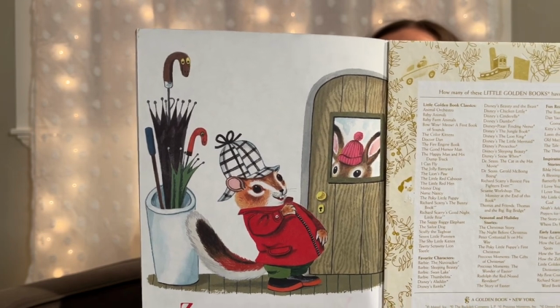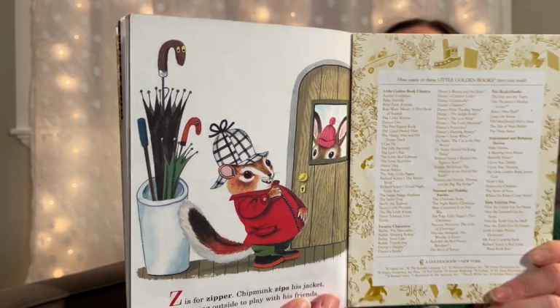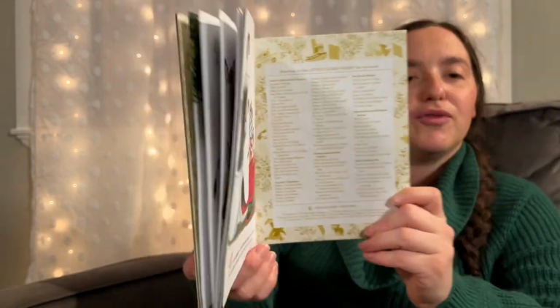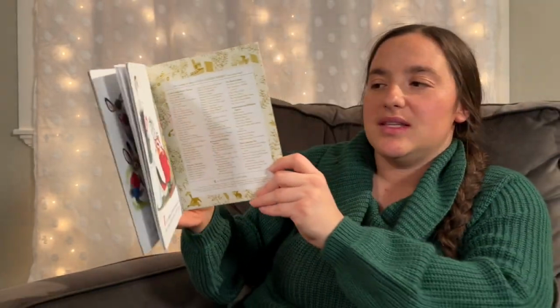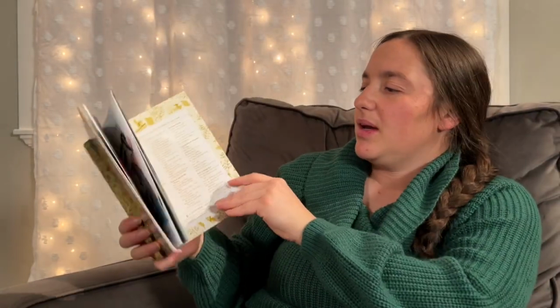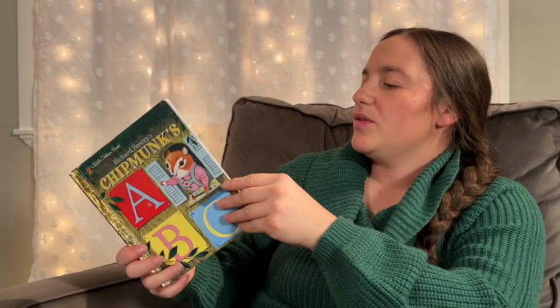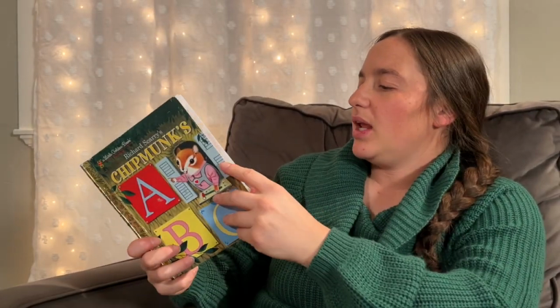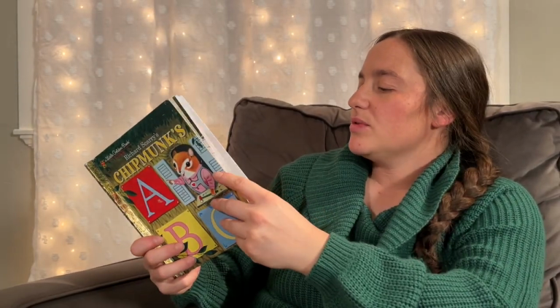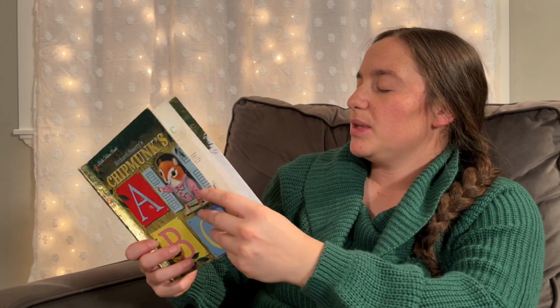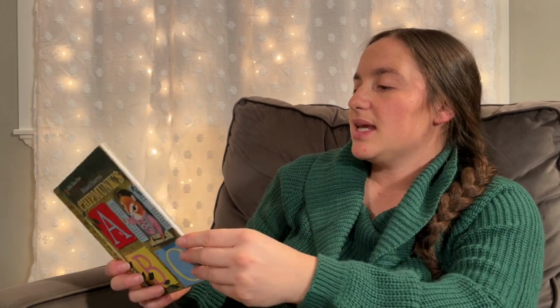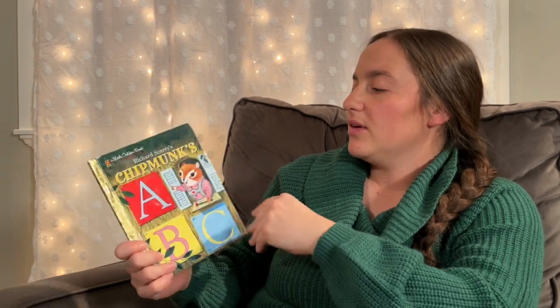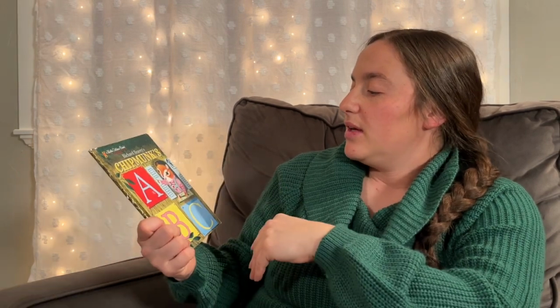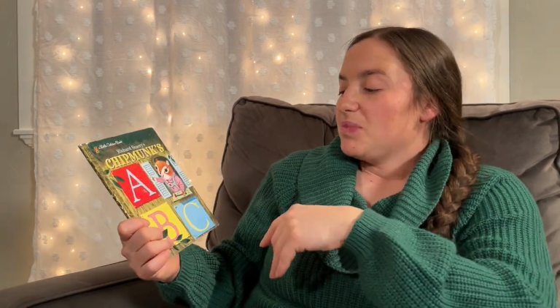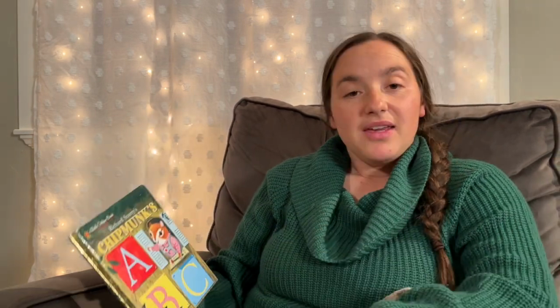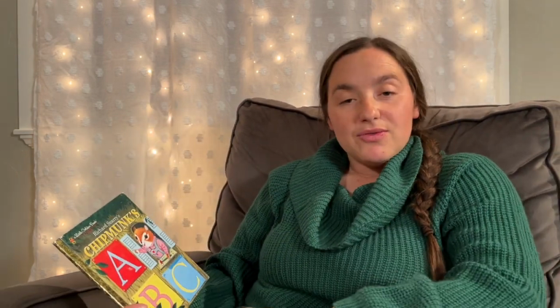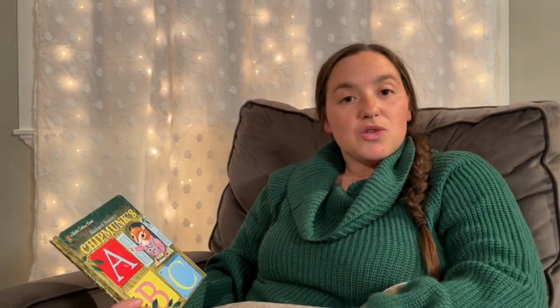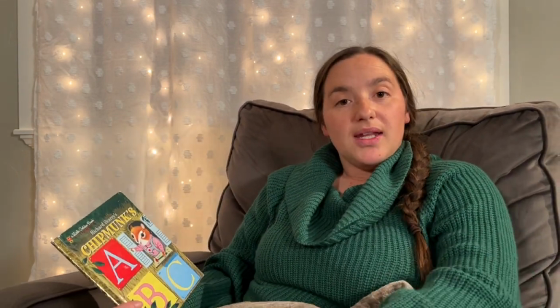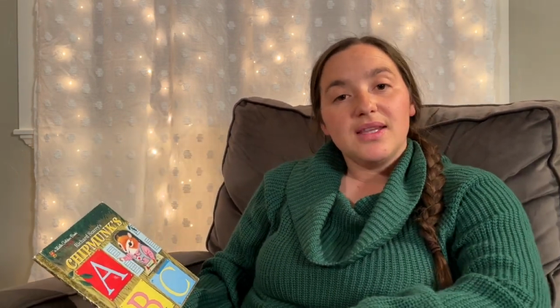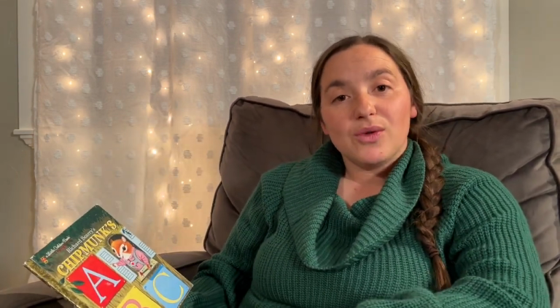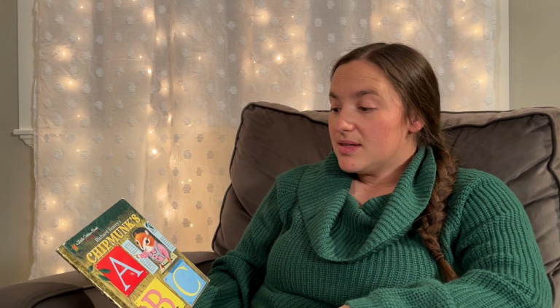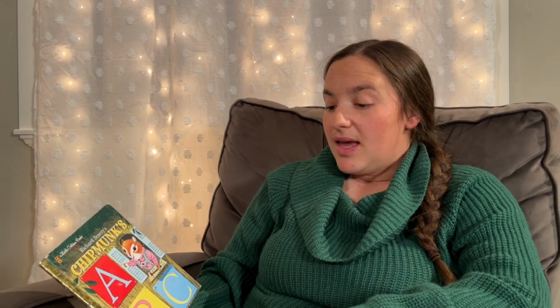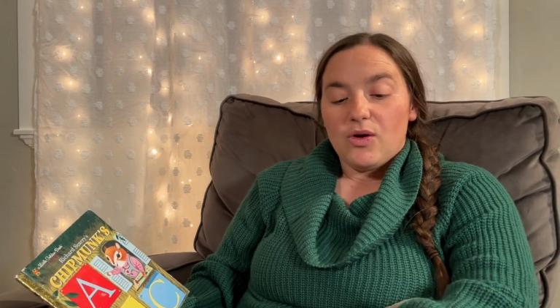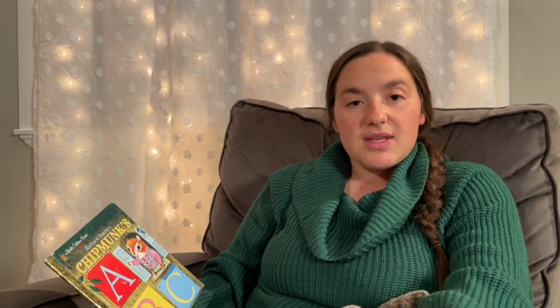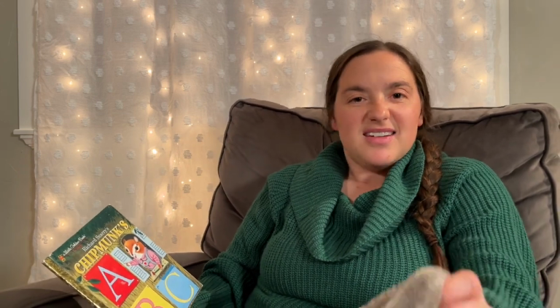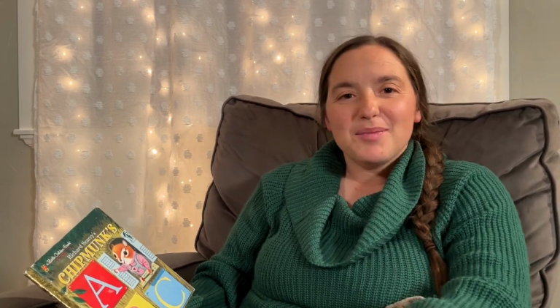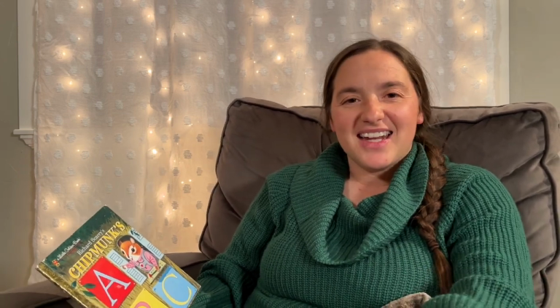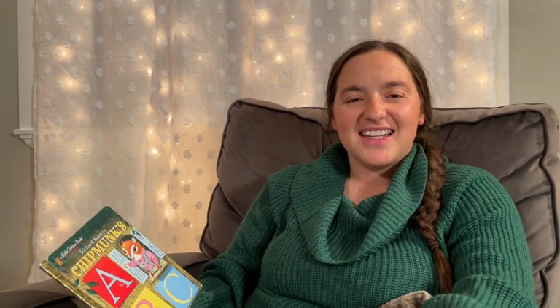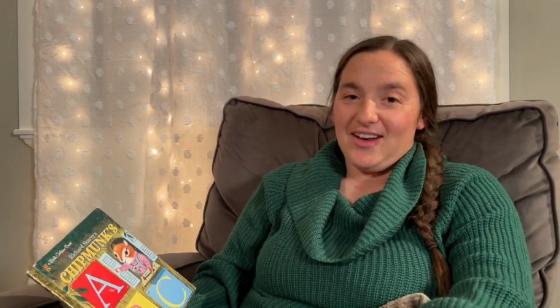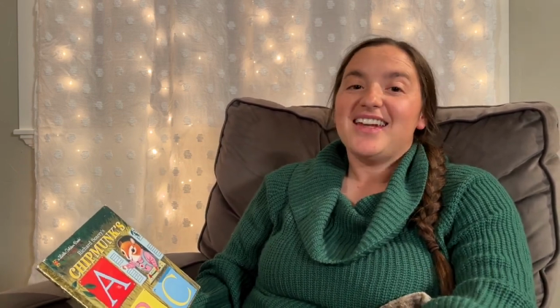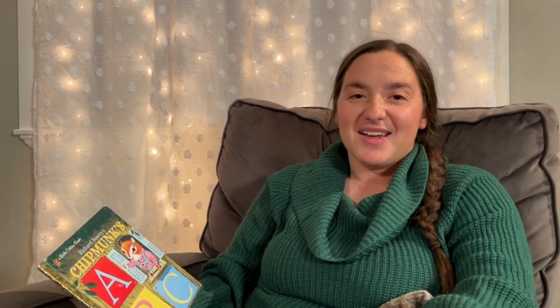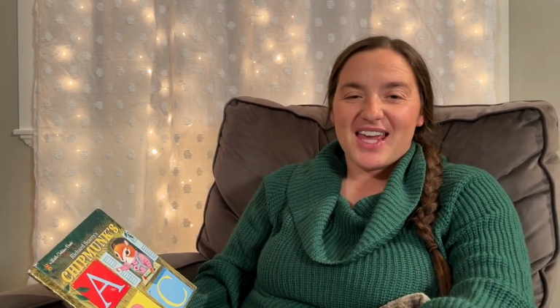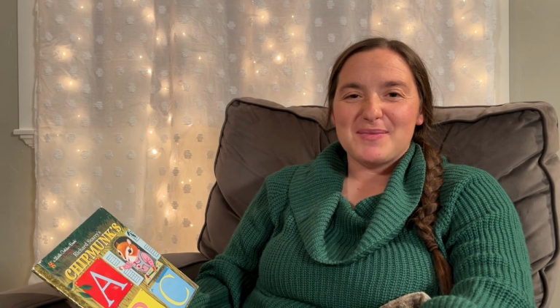That was a lot of fun, friends! All the different animals were playing together in this book. Well, thank you guys for joining in to read this story with us. I hope you stay snug as a bug tonight, and I'll see you next time. Thanks for coming!